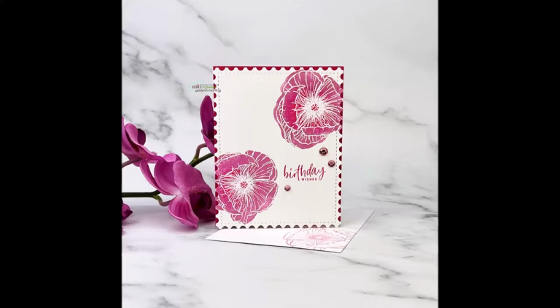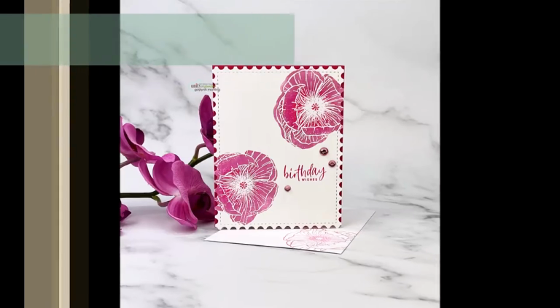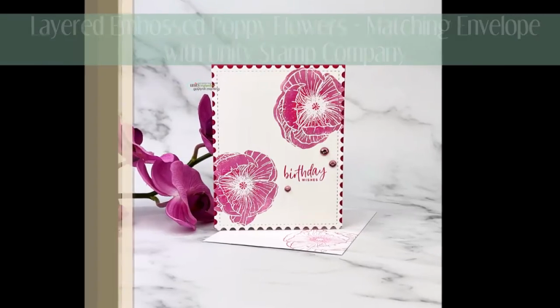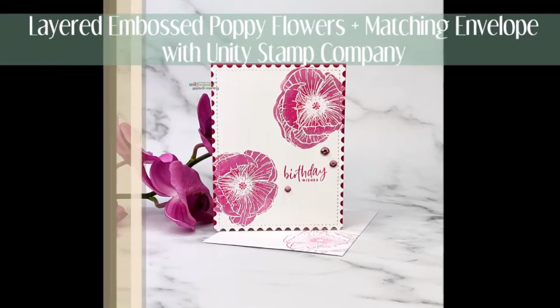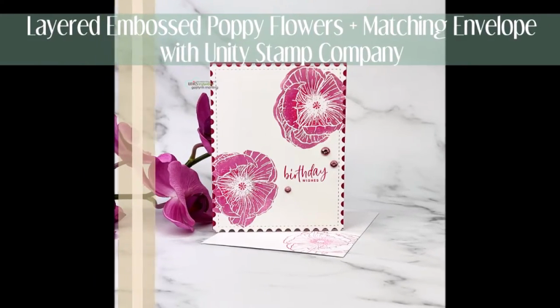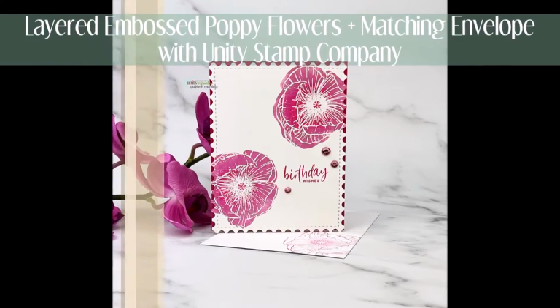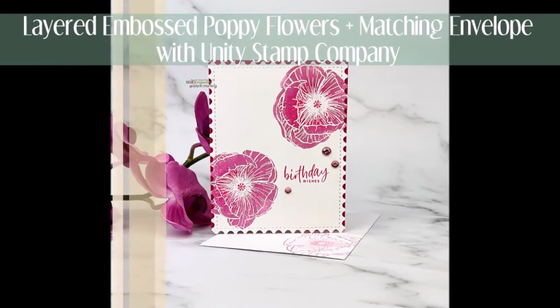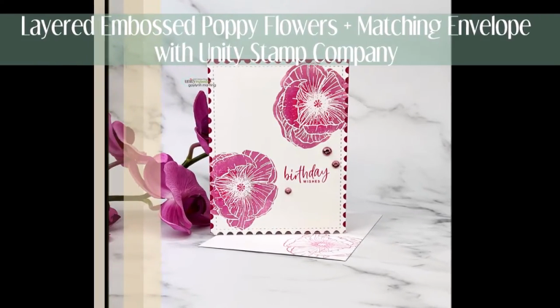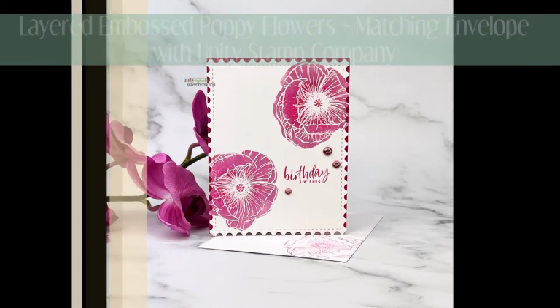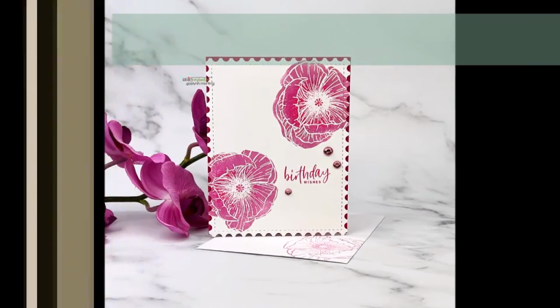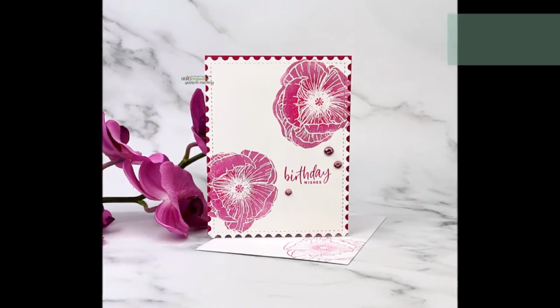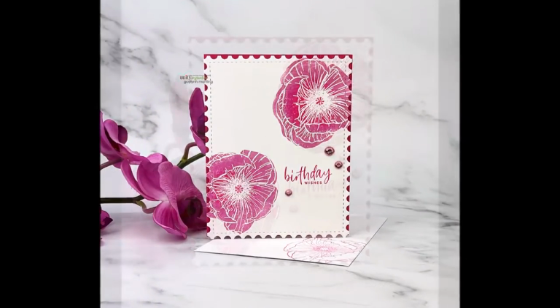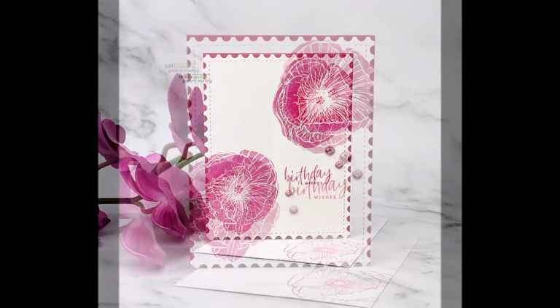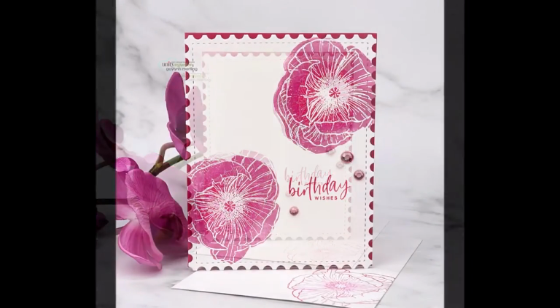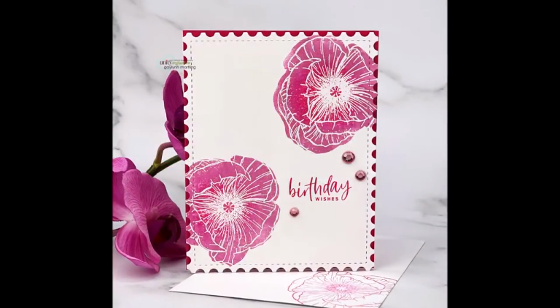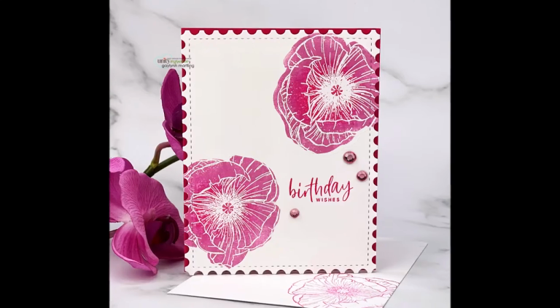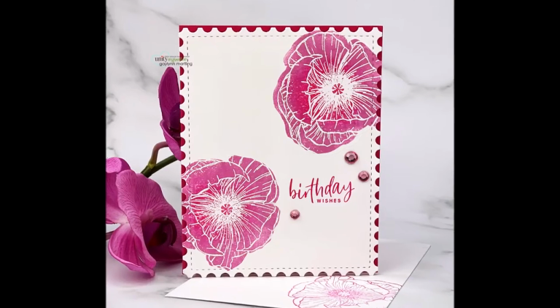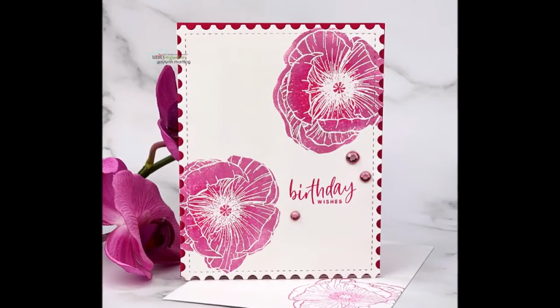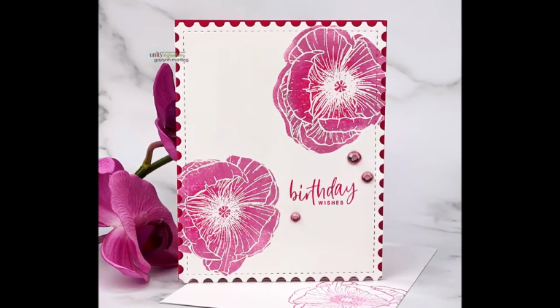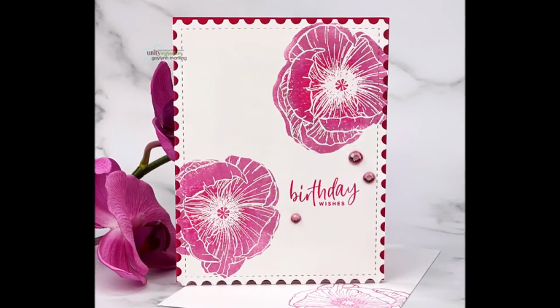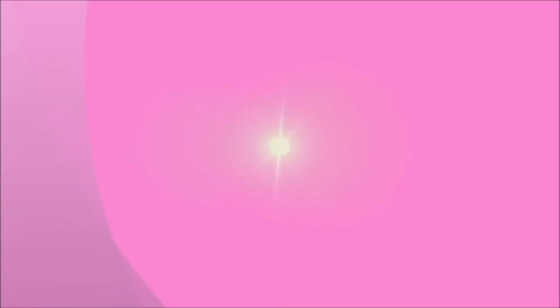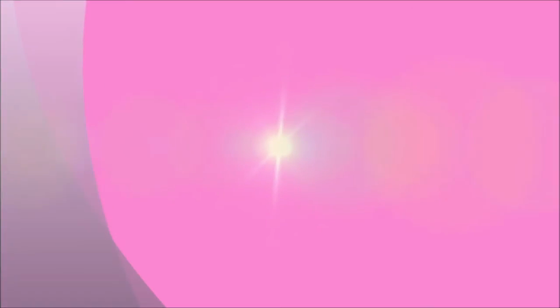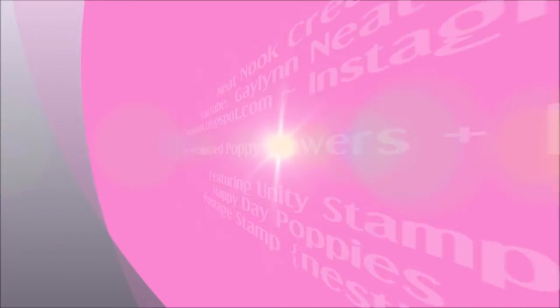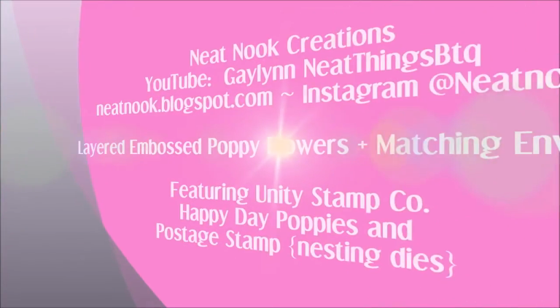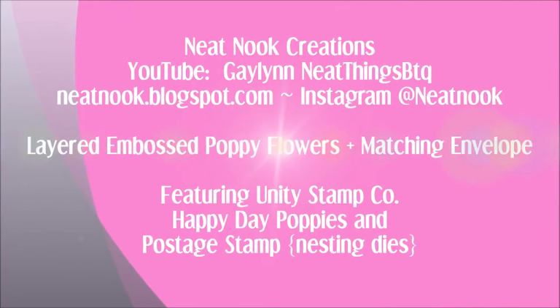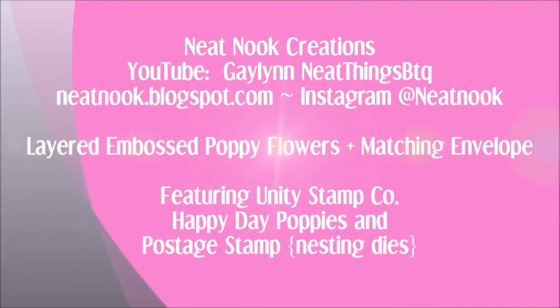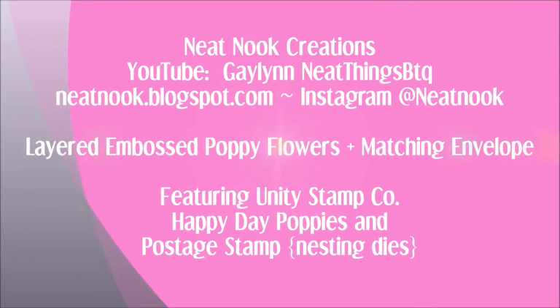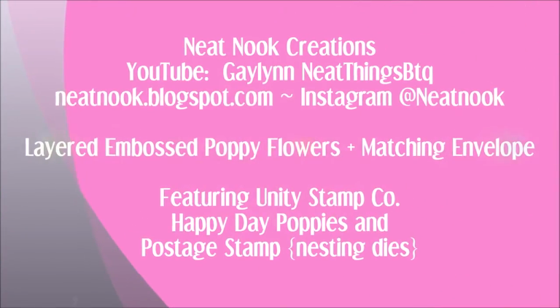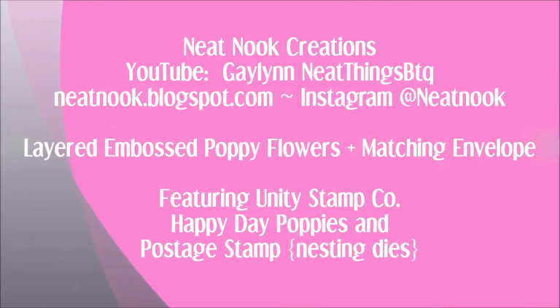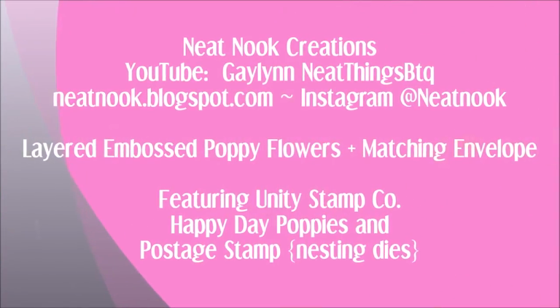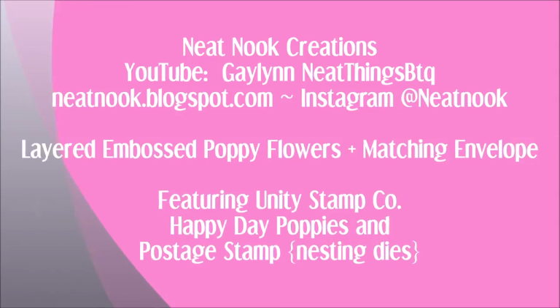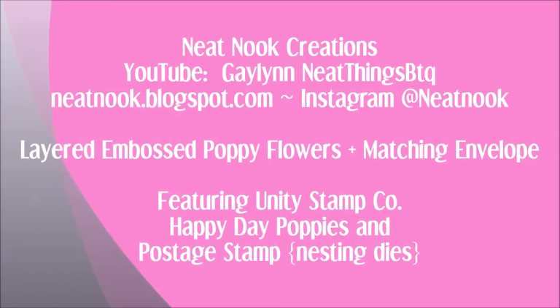Hi everyone, this is Galen Martling. Today I have layered stamping and I'm going to stamp these poppy flowers in two steps and I'm going to heat emboss it as well.